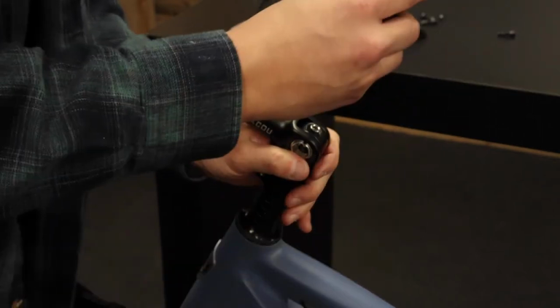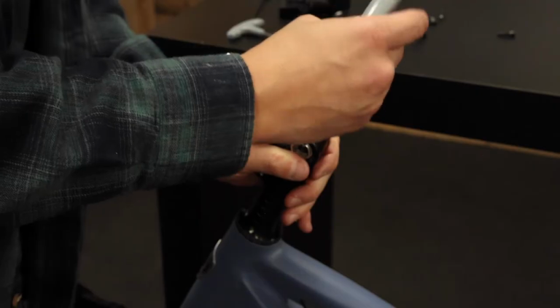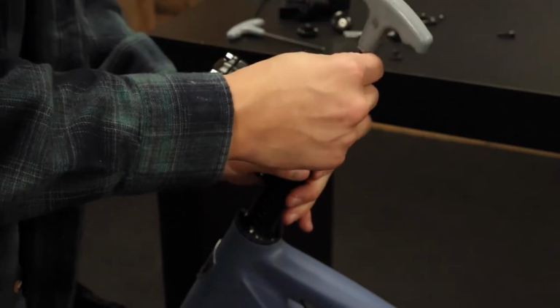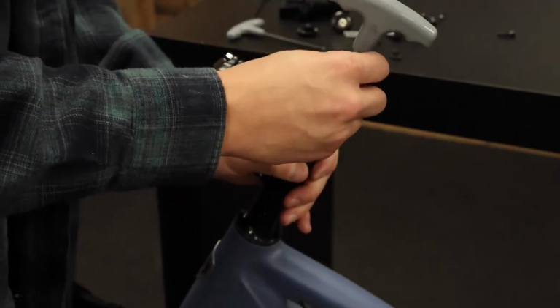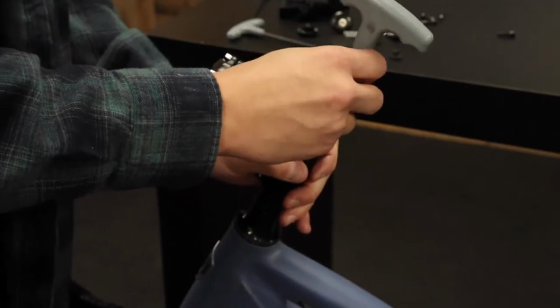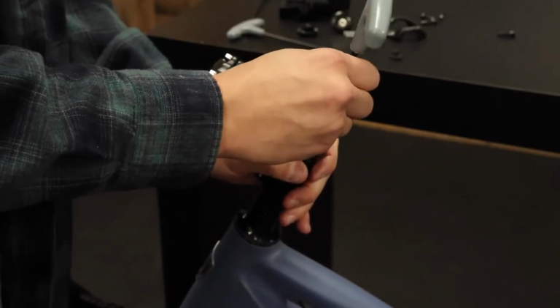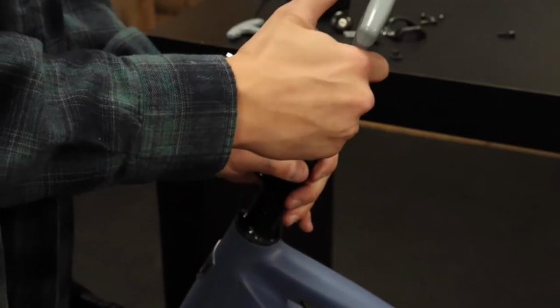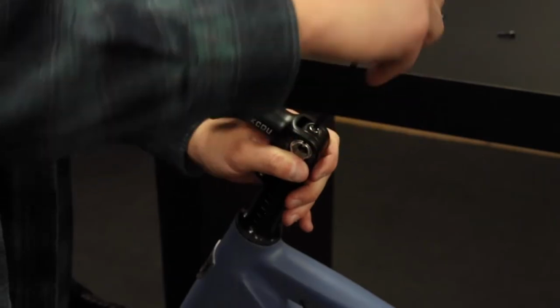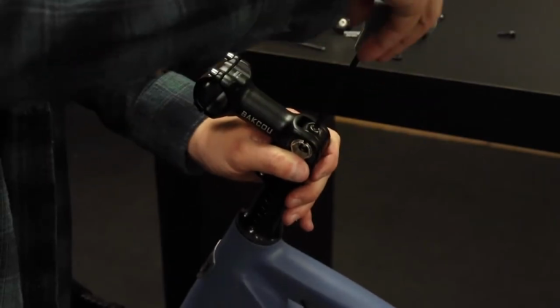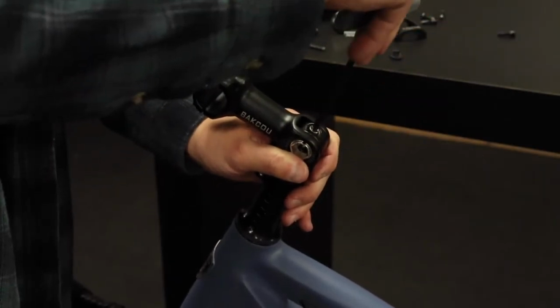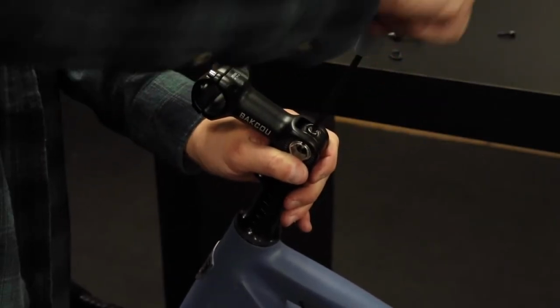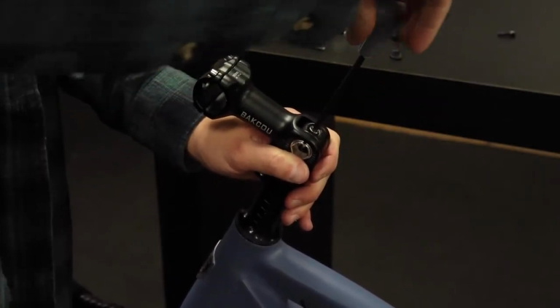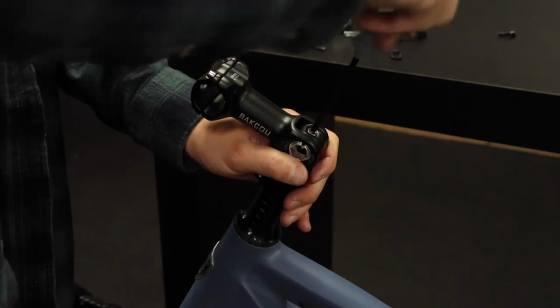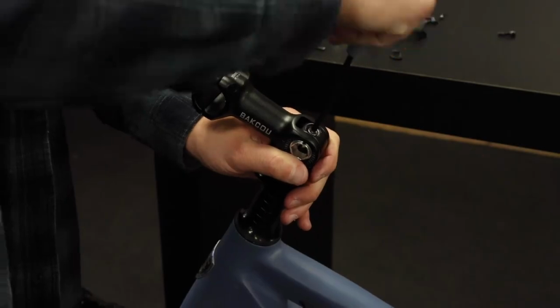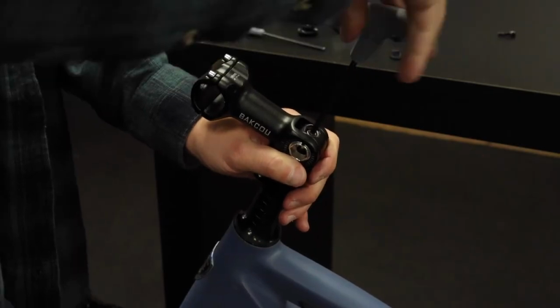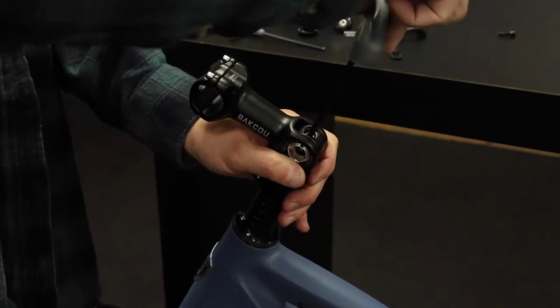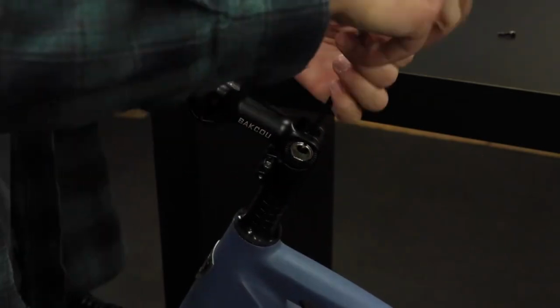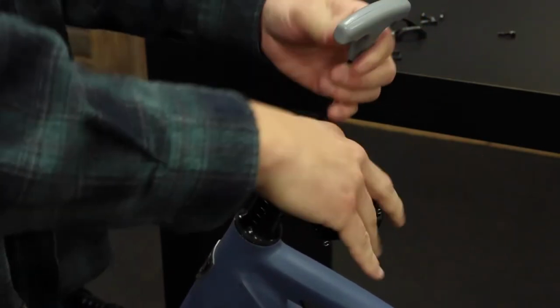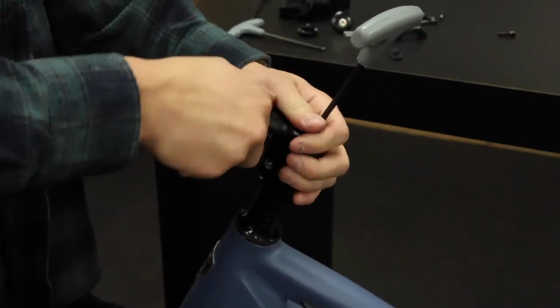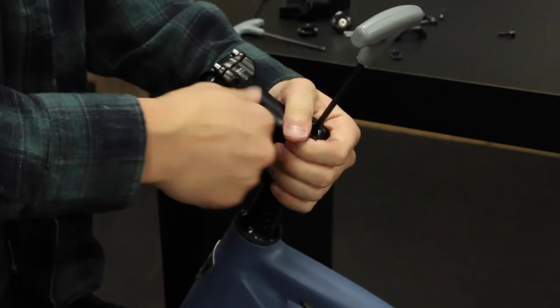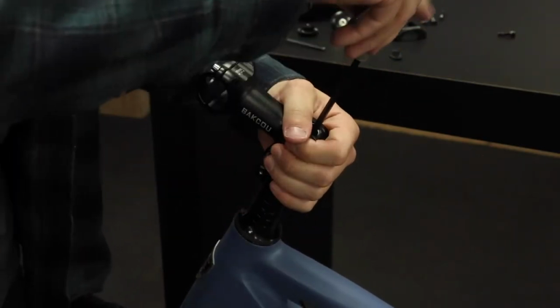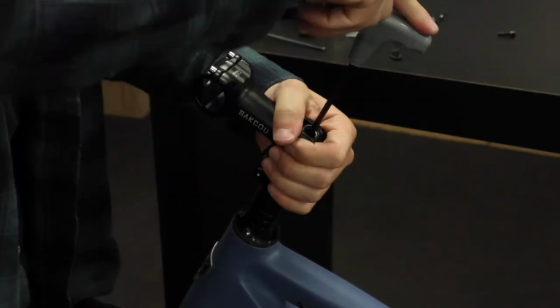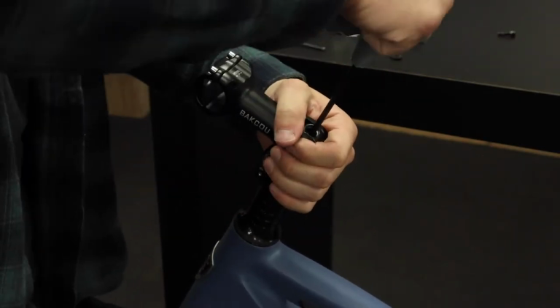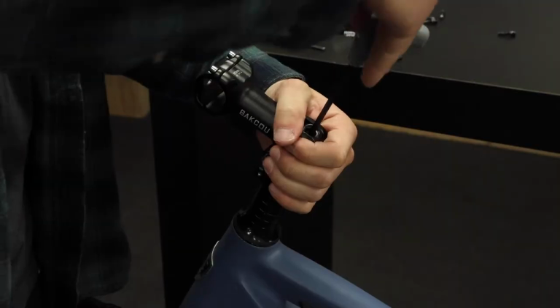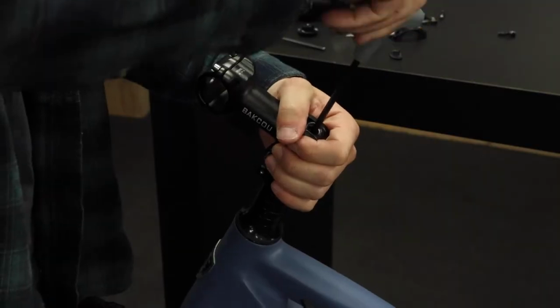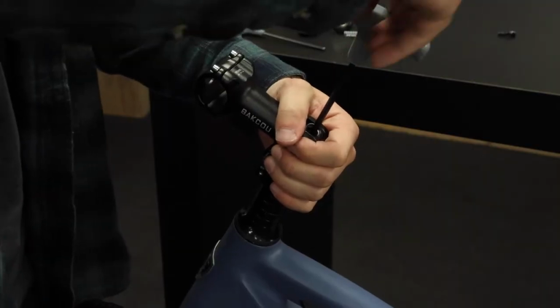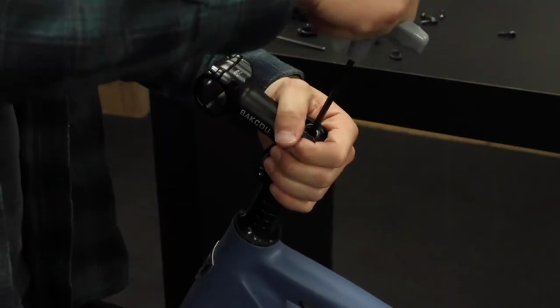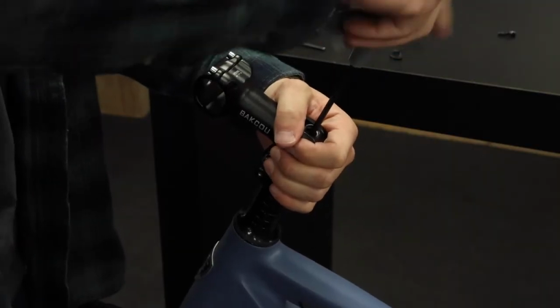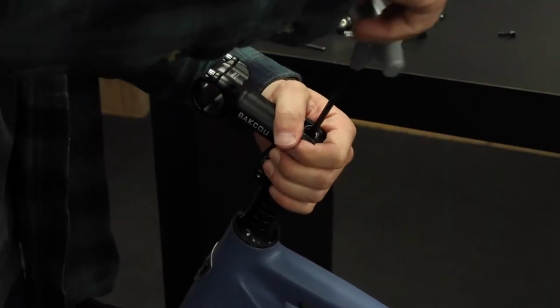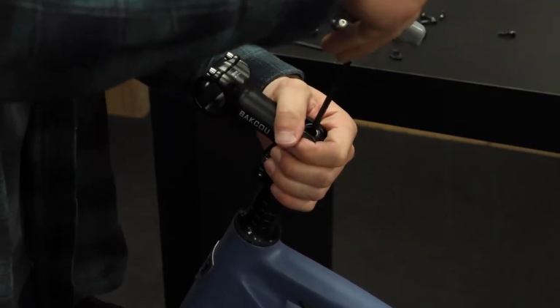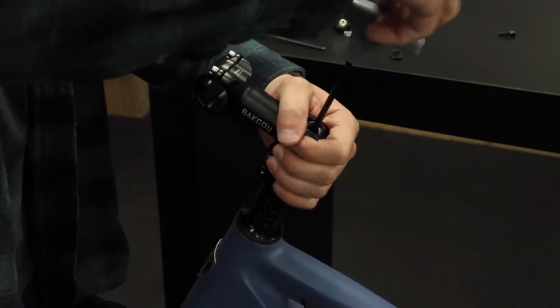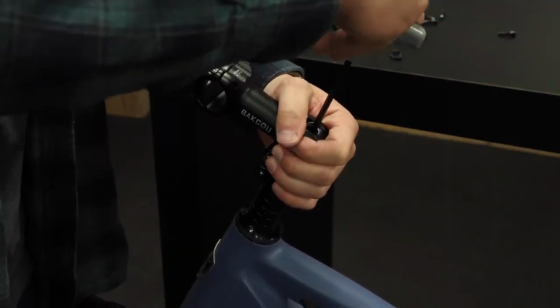Mine looks pretty good. So now I'm going to tighten this down. It may move a little — that's okay. Just make sure it's straight when you're tightening it all the way down.